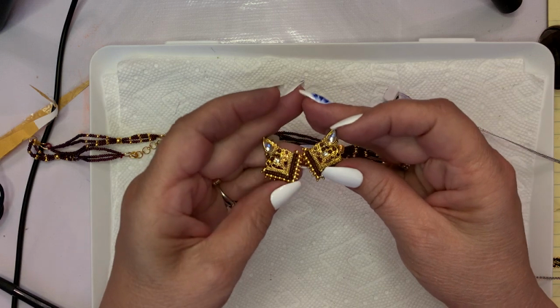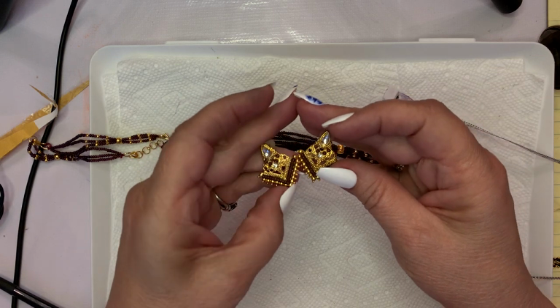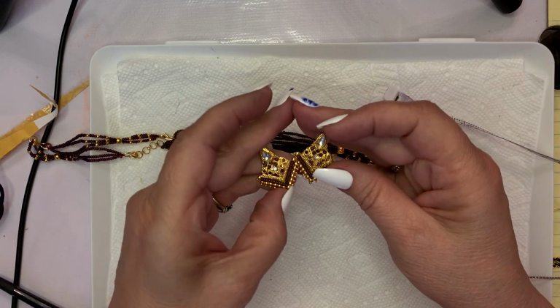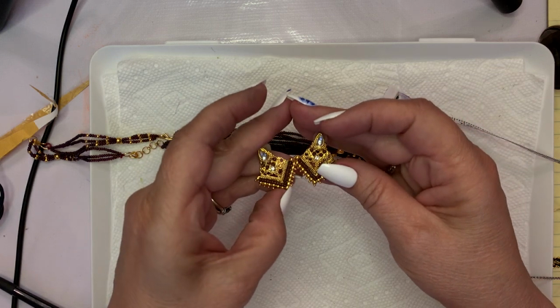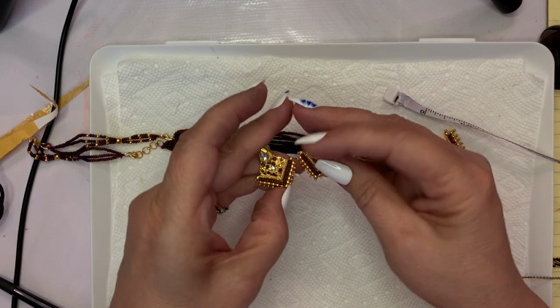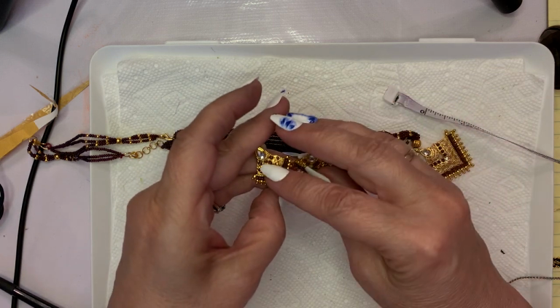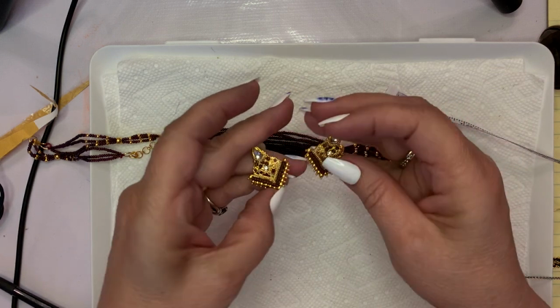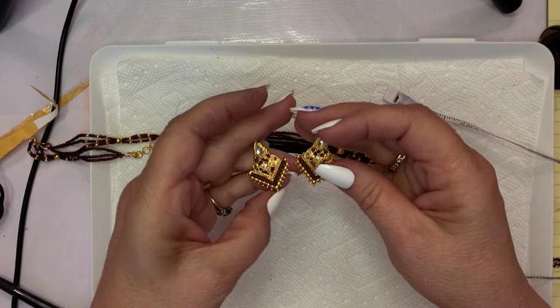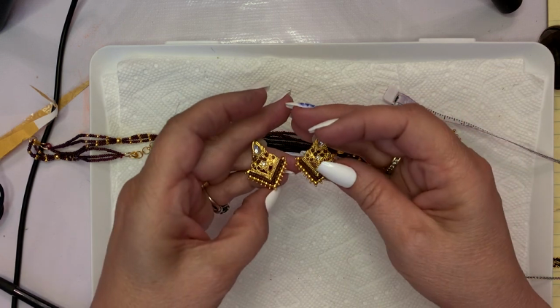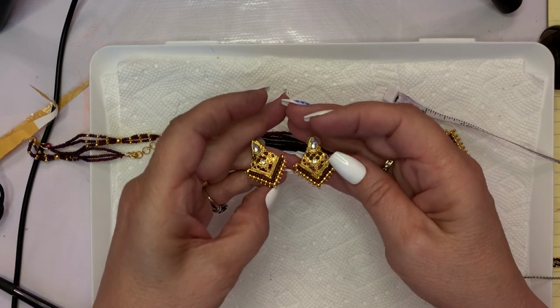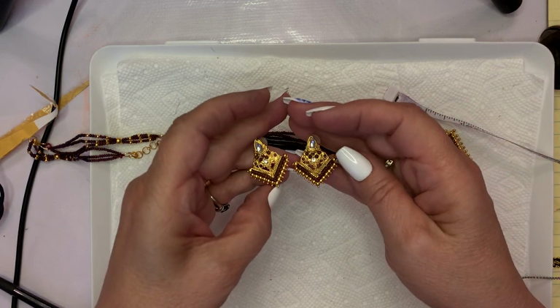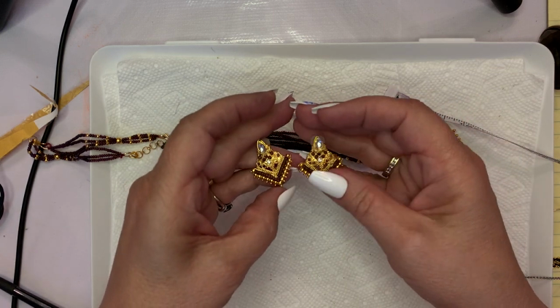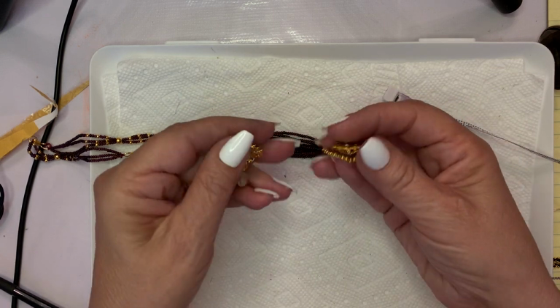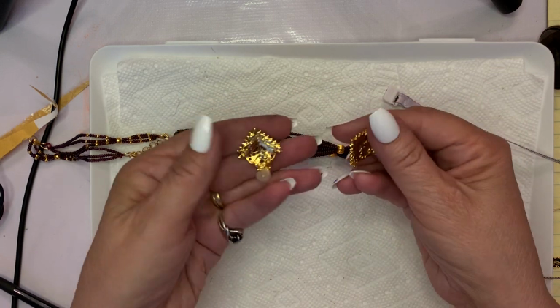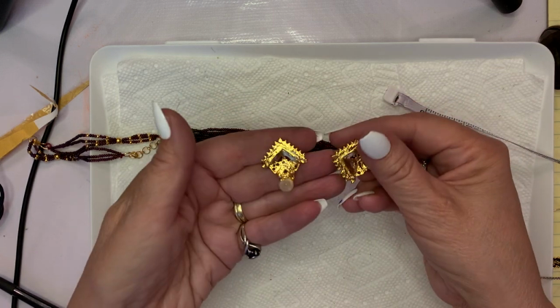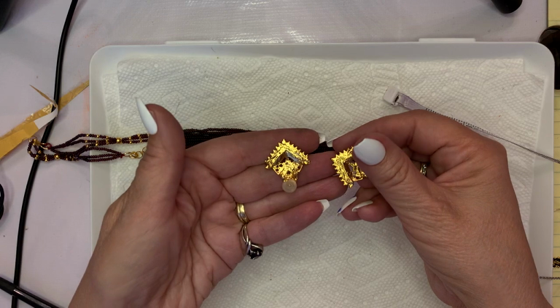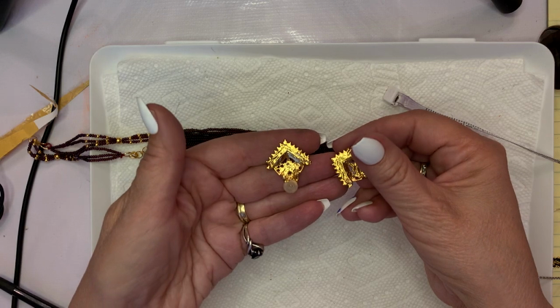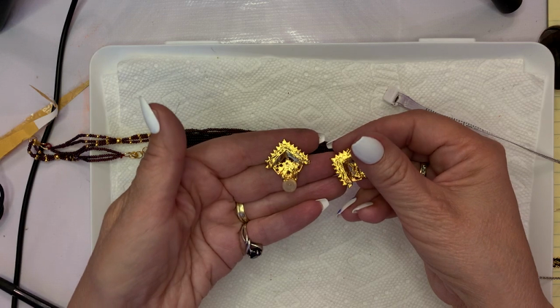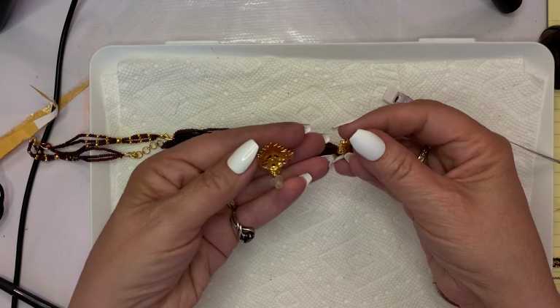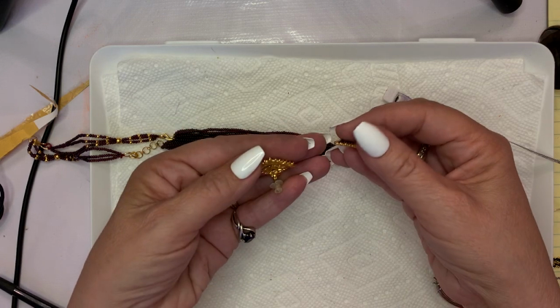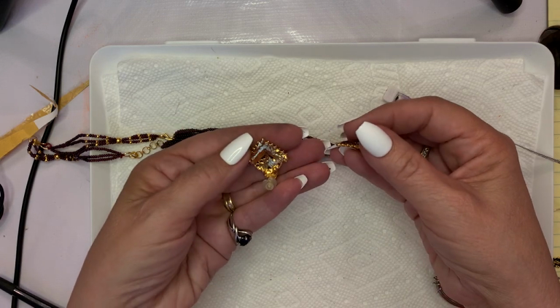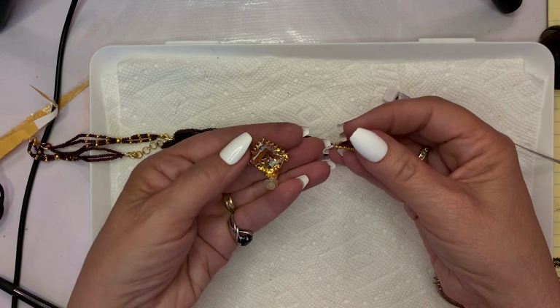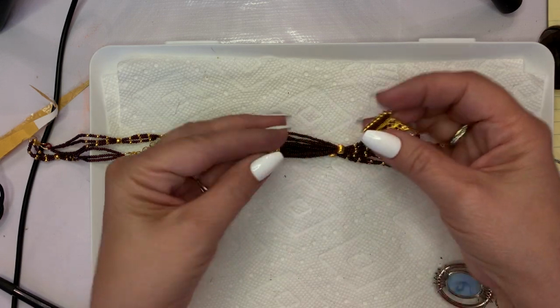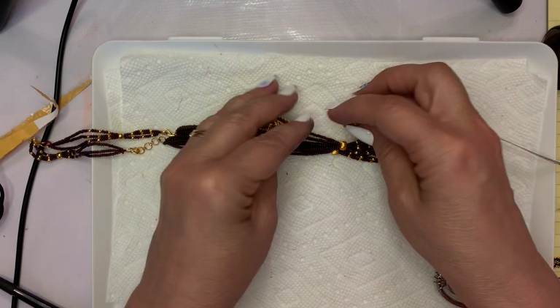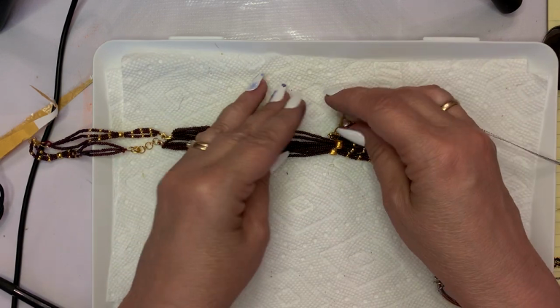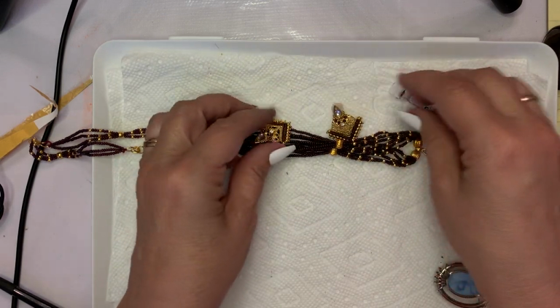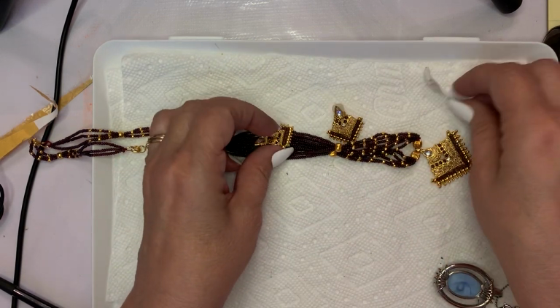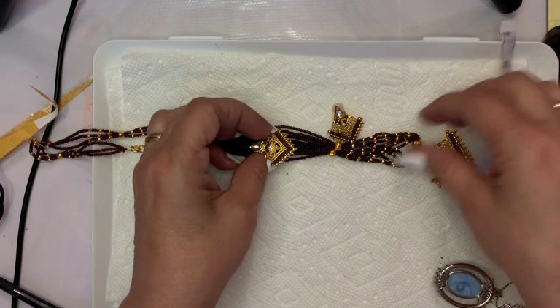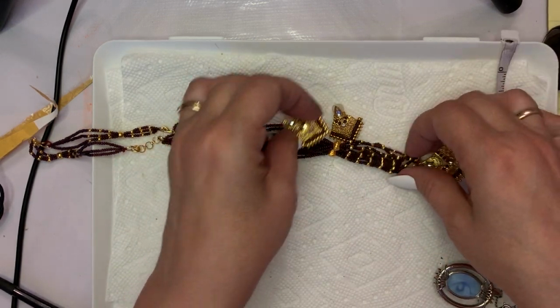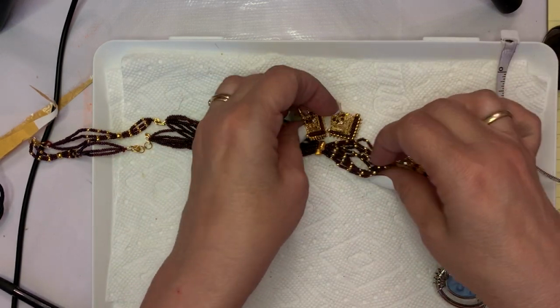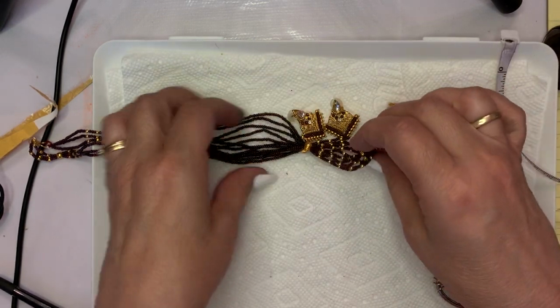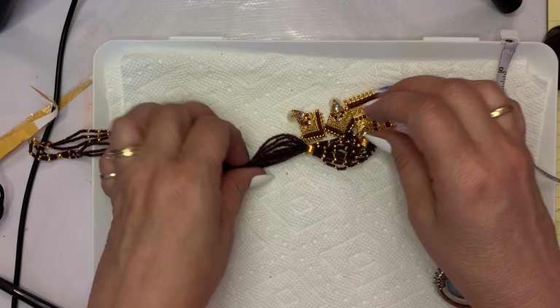There is nothing wrong with these either. $10 for this set.